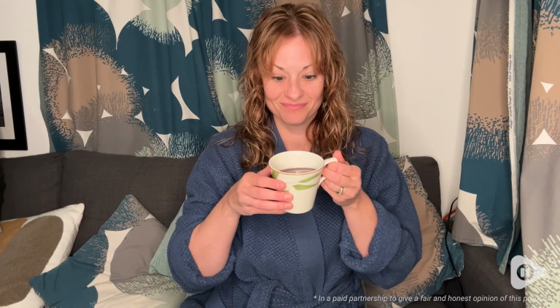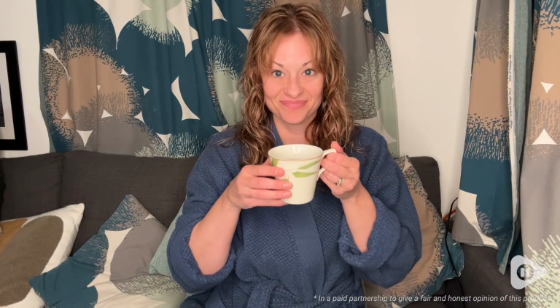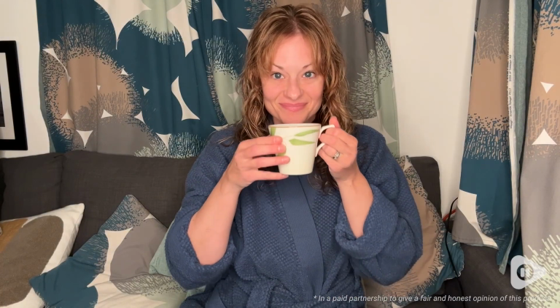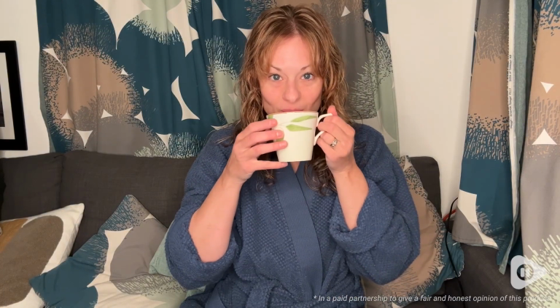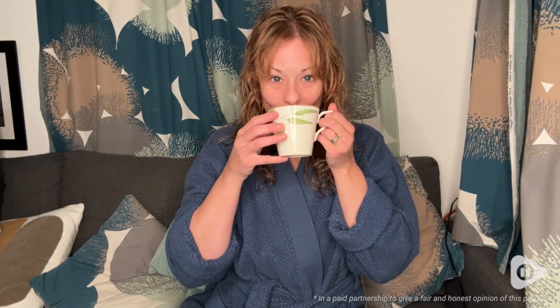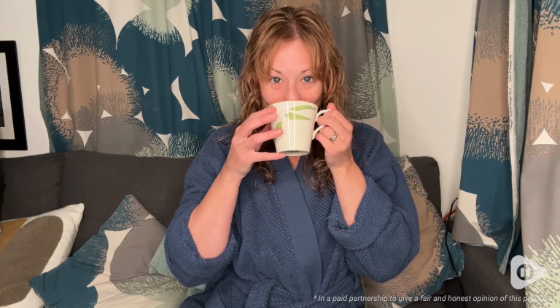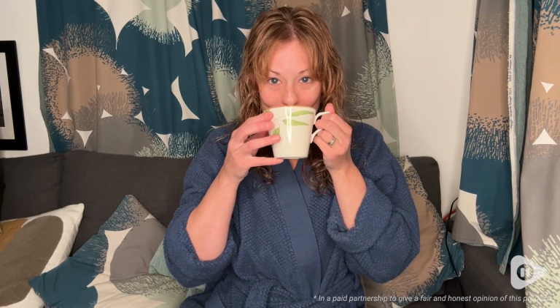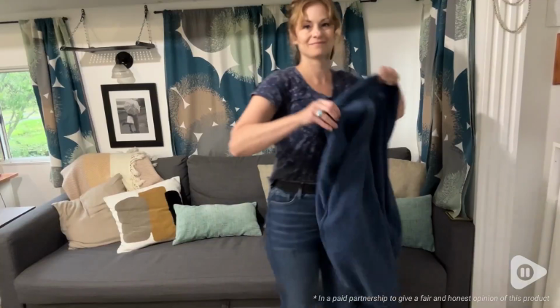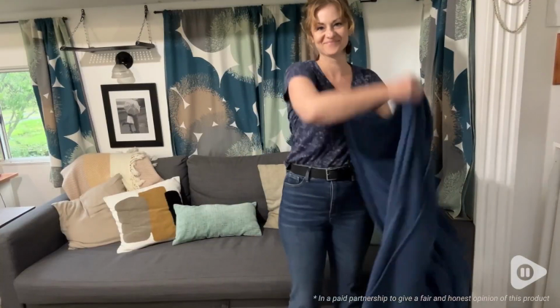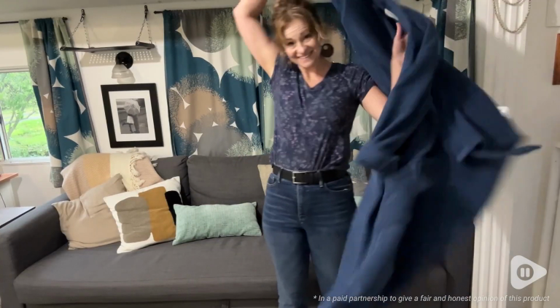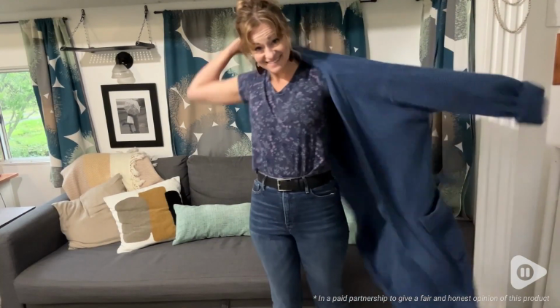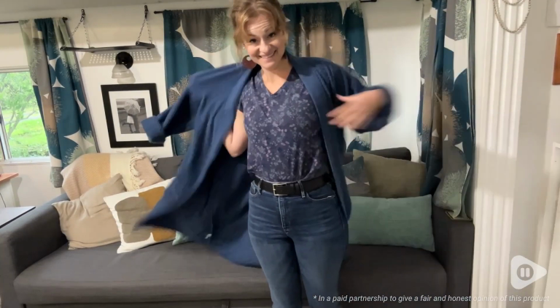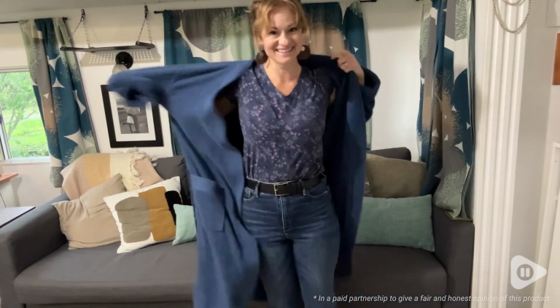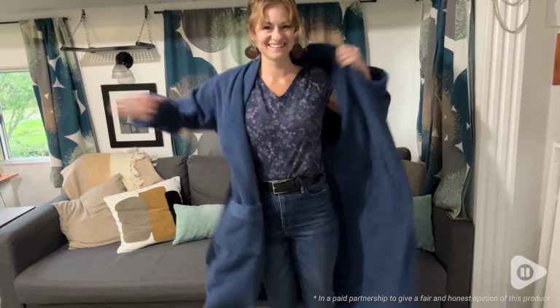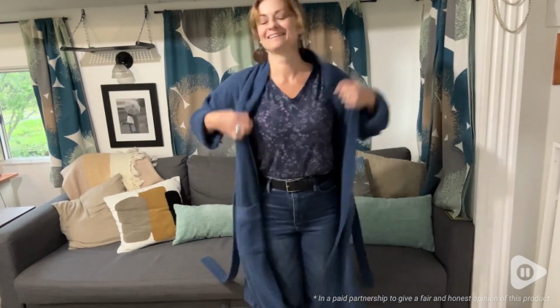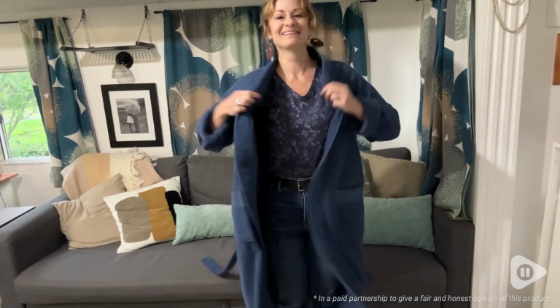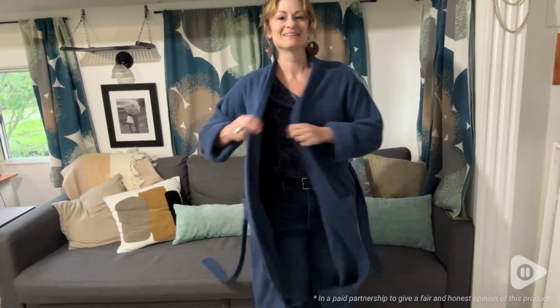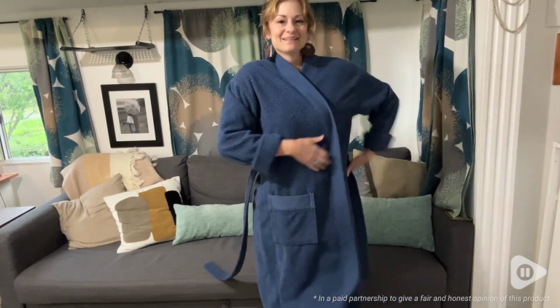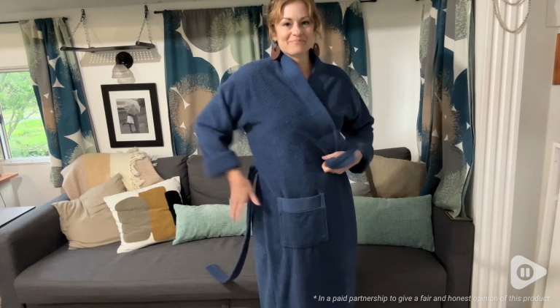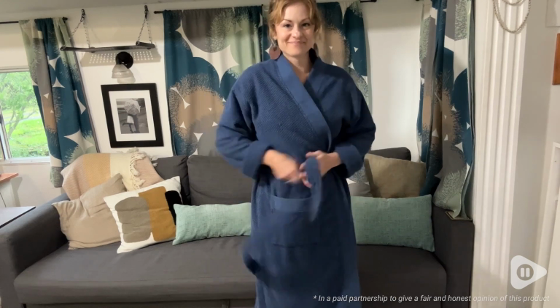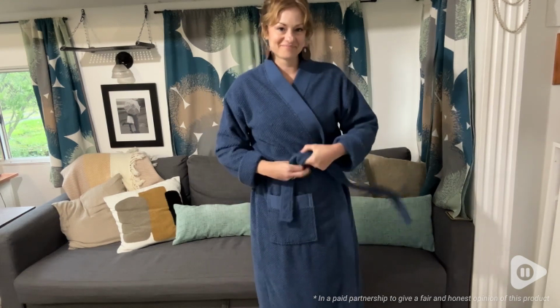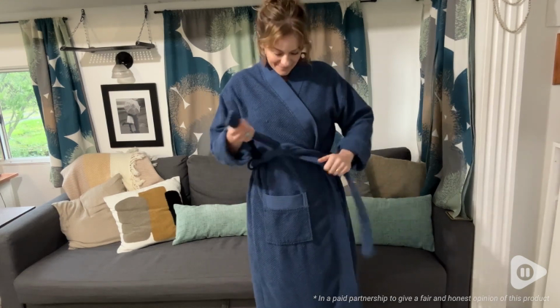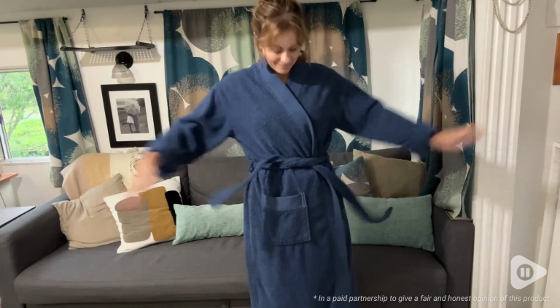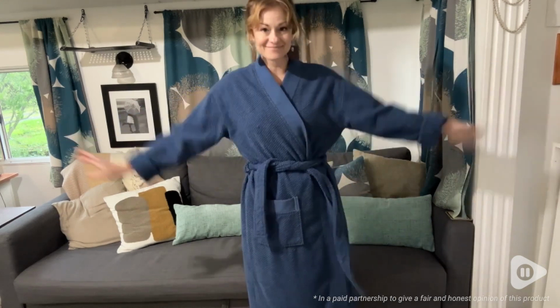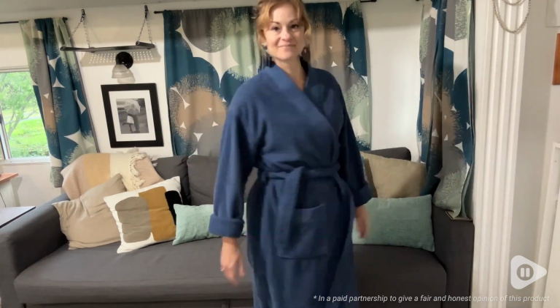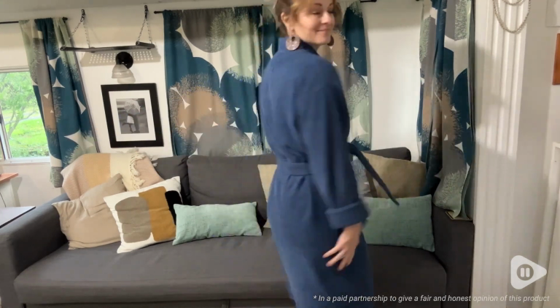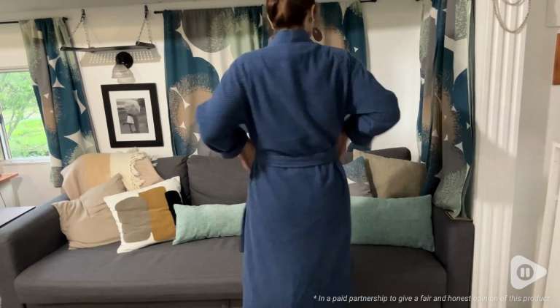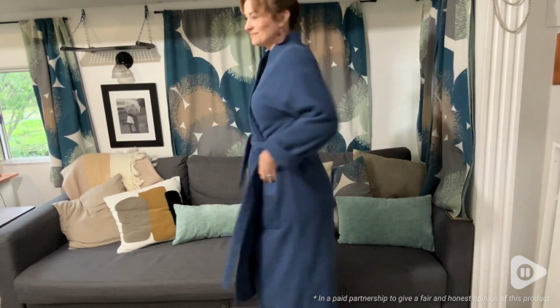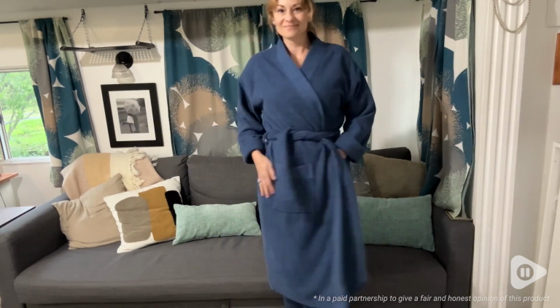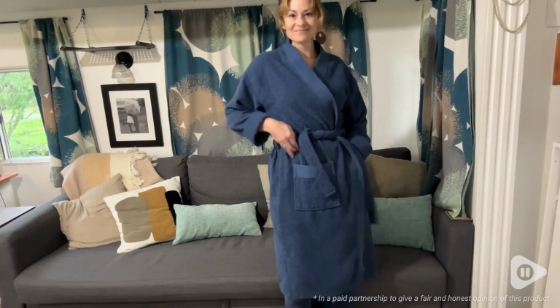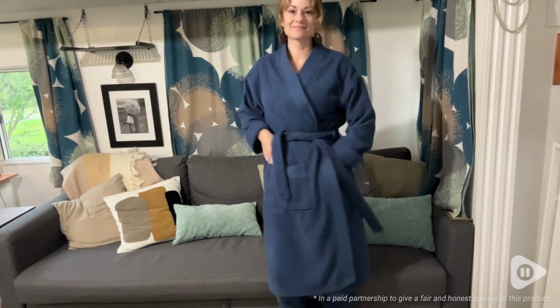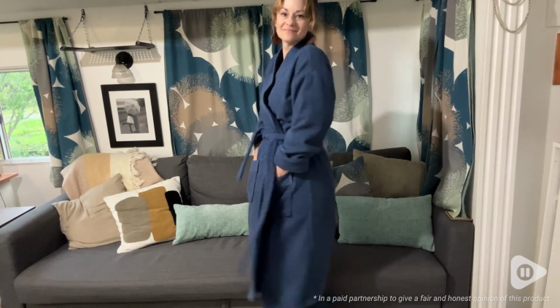I got a size small. I'm 5'4", 135 pounds, and wear anywhere between a size two or six dress, depending on the brand. This fits me really well. It's a little oversized, so it's very comfortable and just cozy.